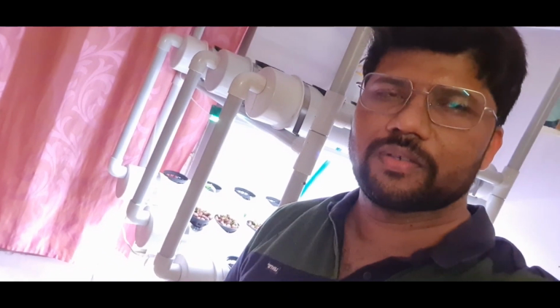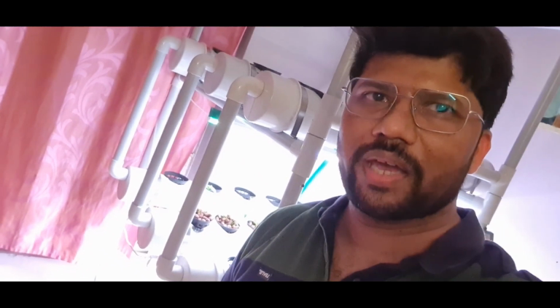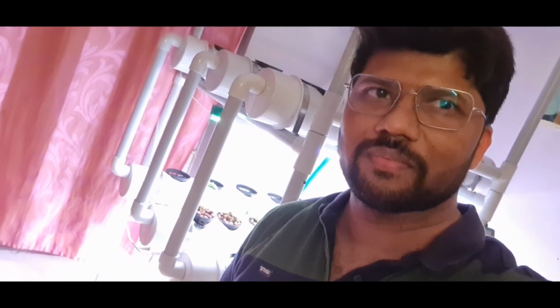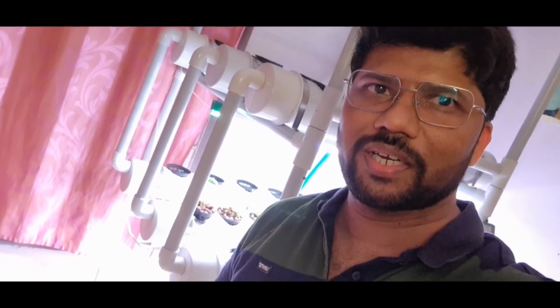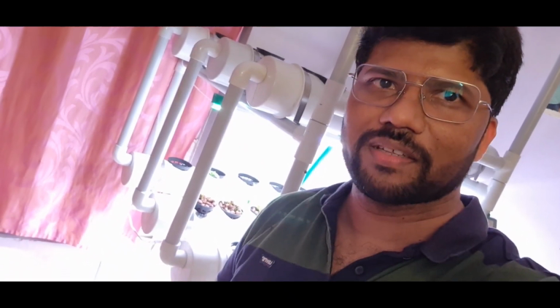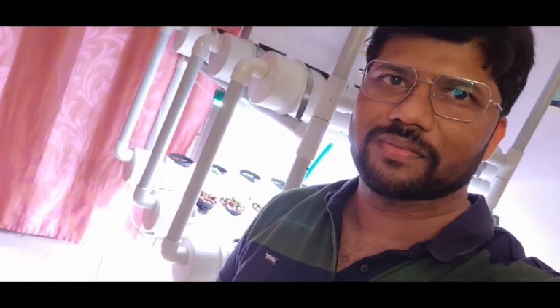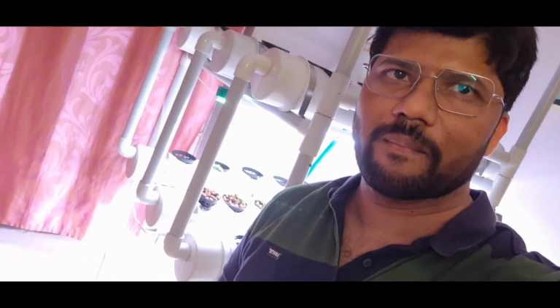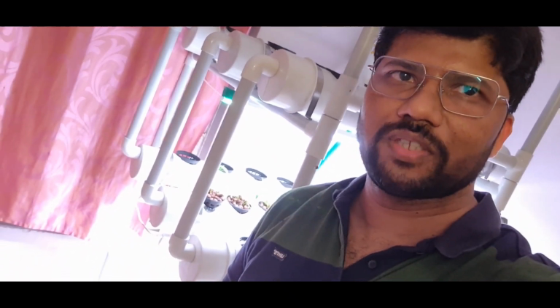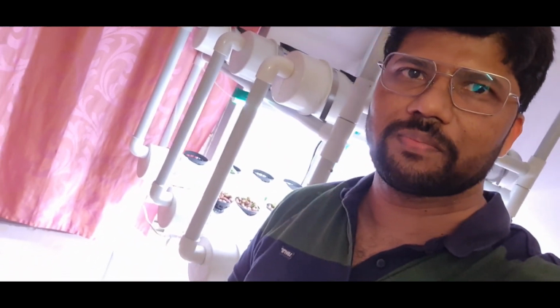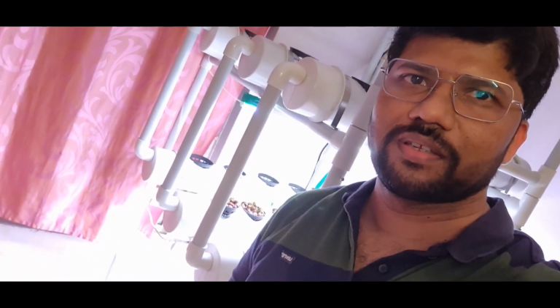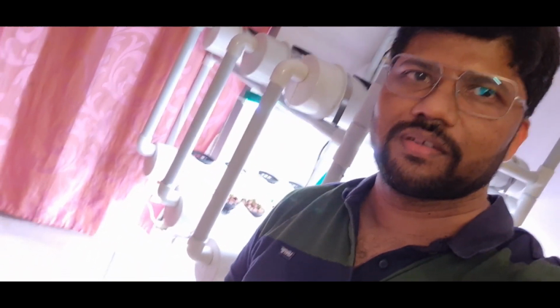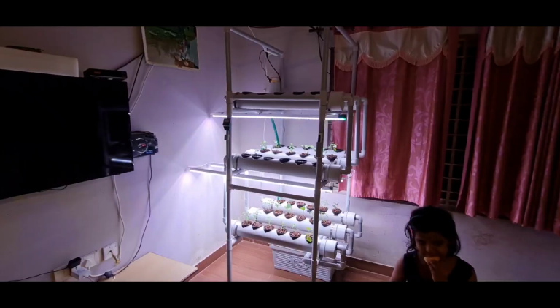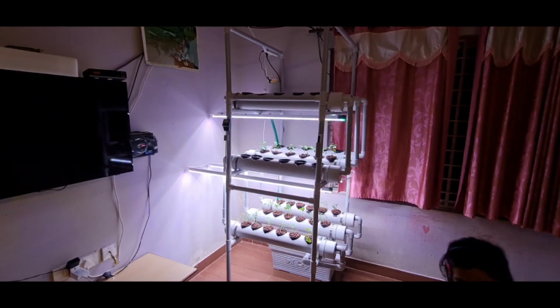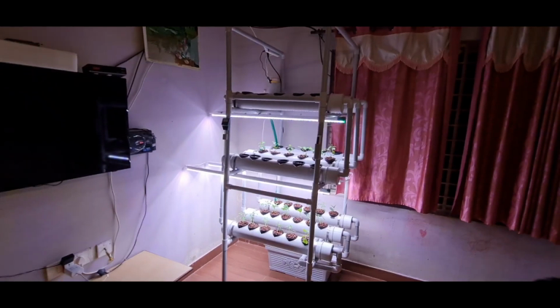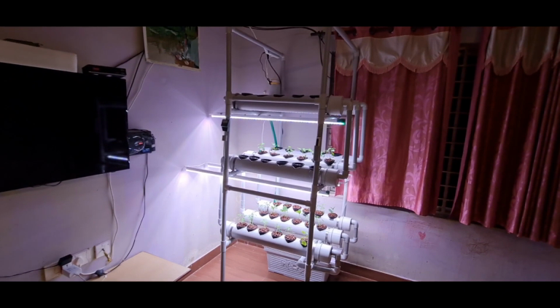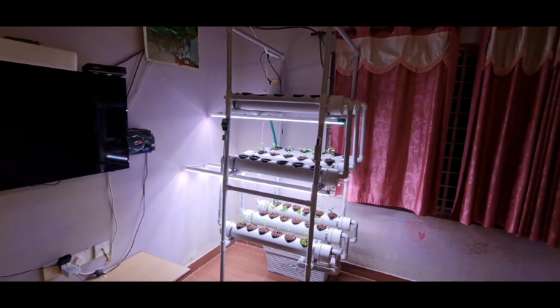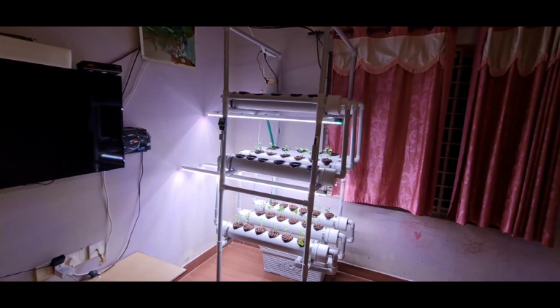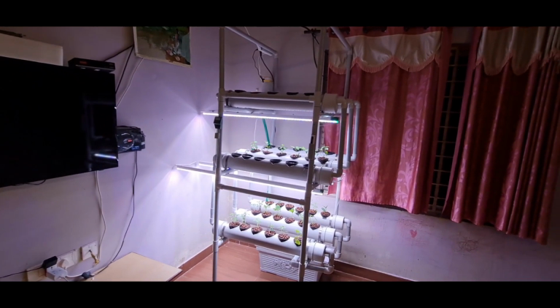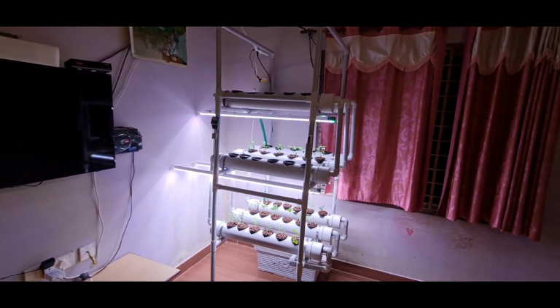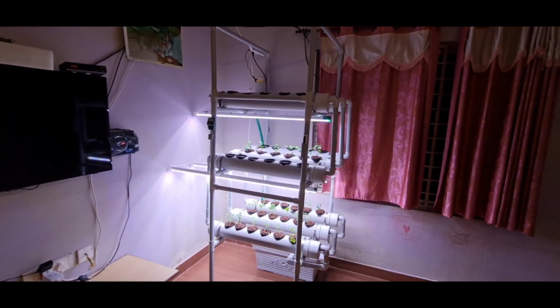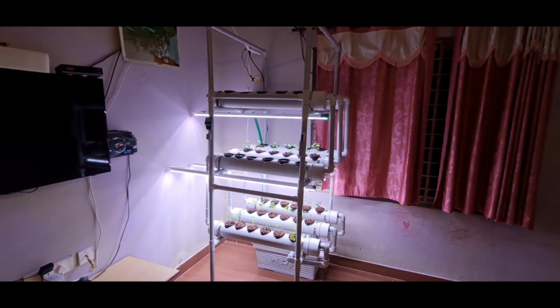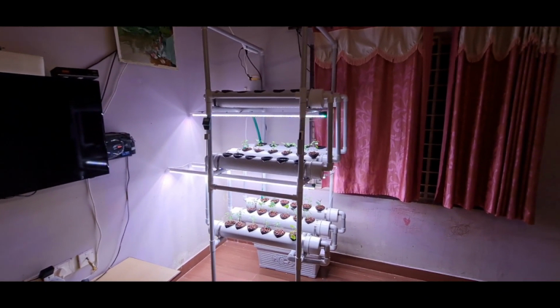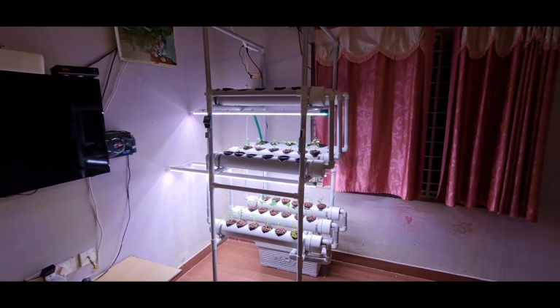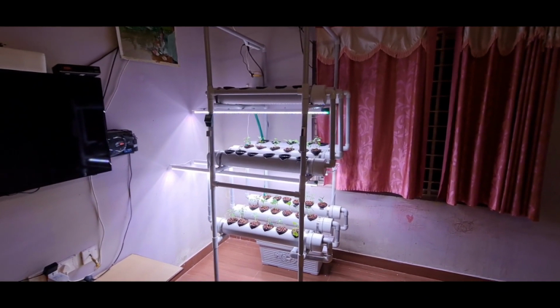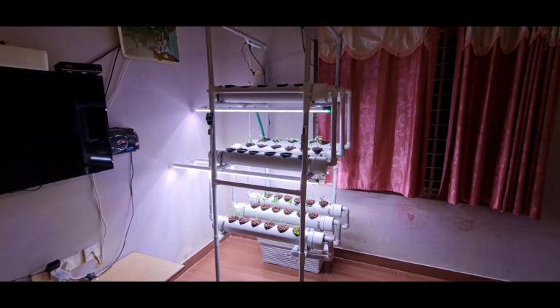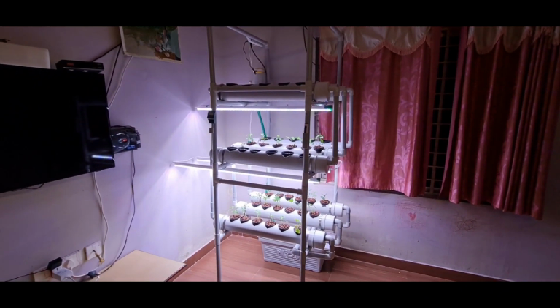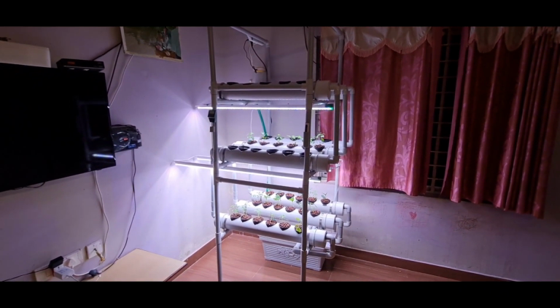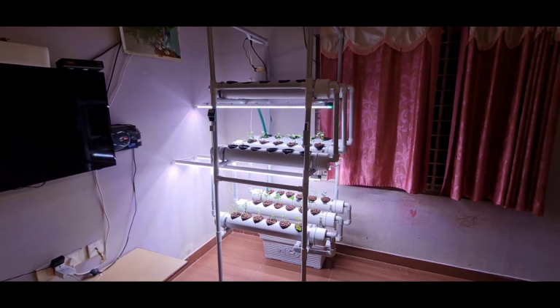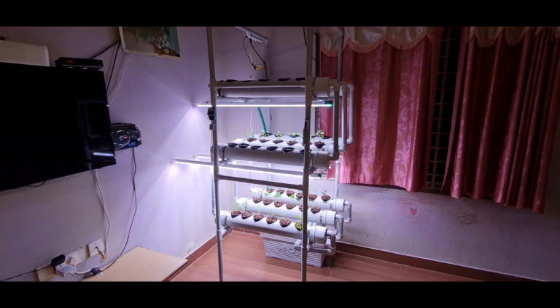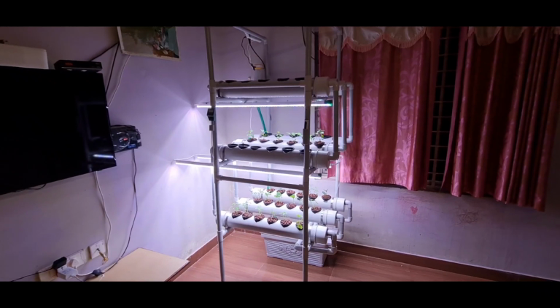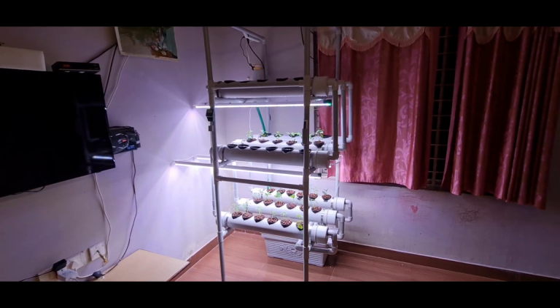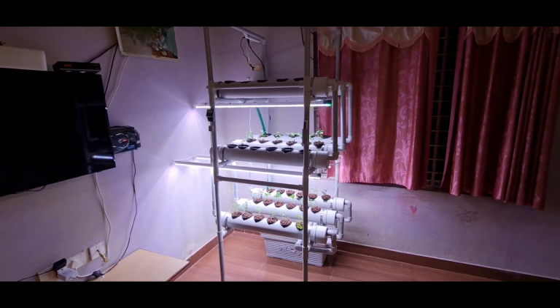I have created my own setup. Let us see how this system can be built at home using materials available locally.